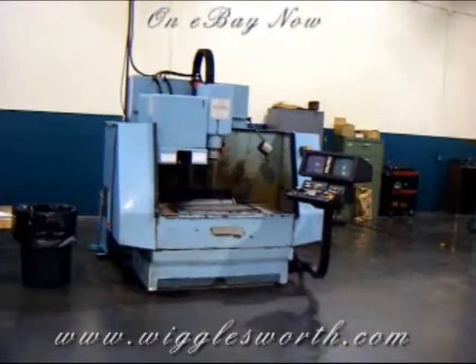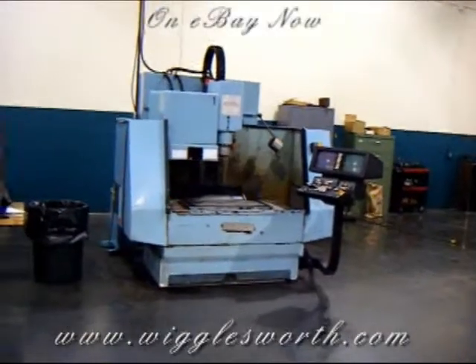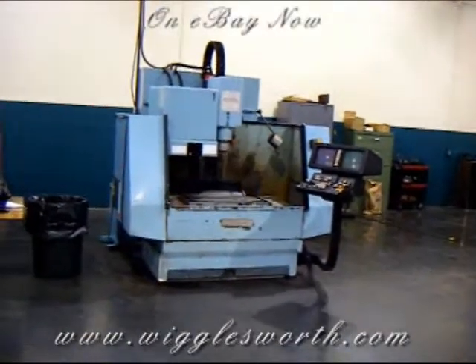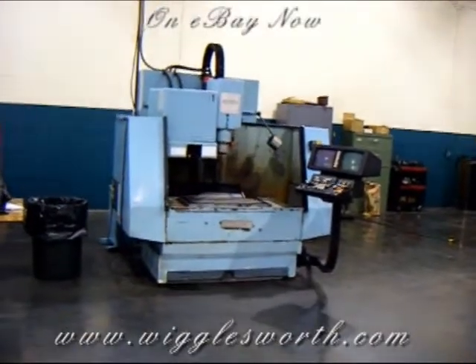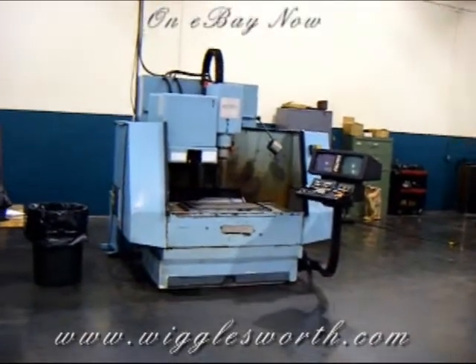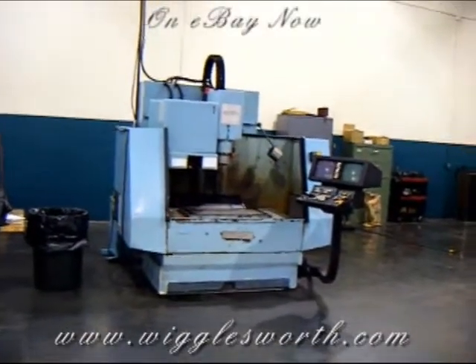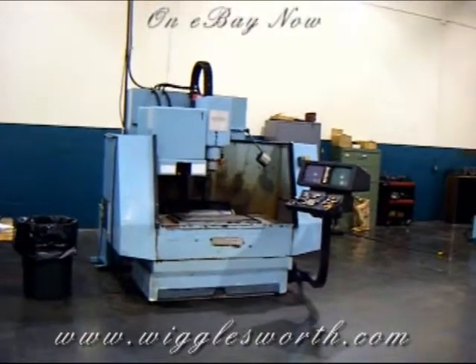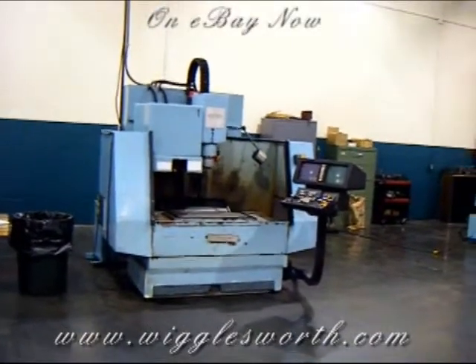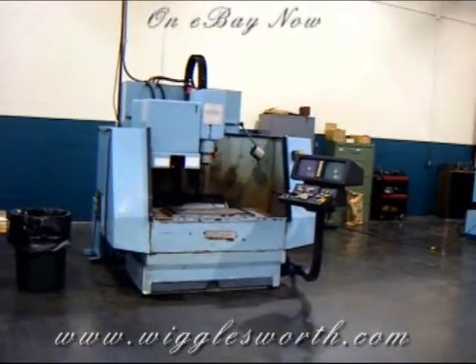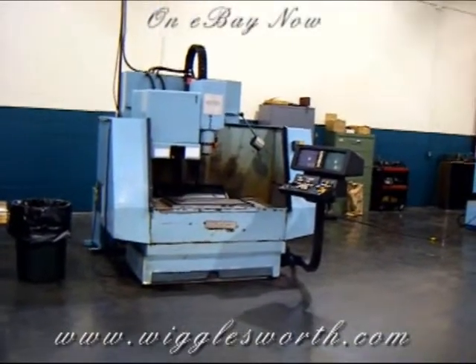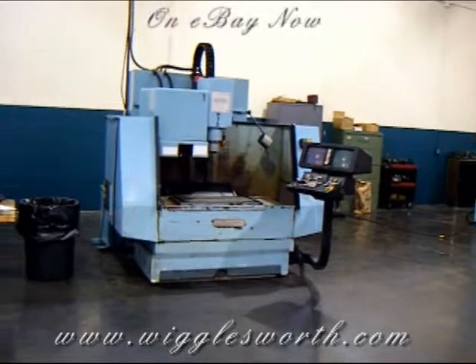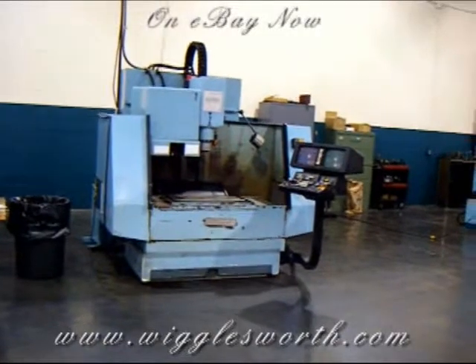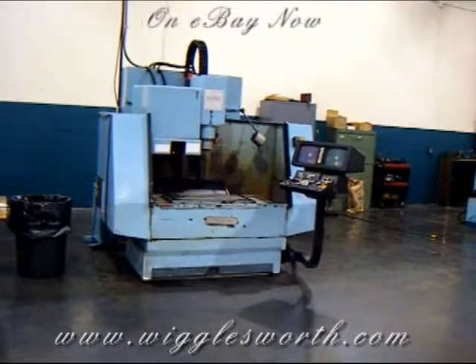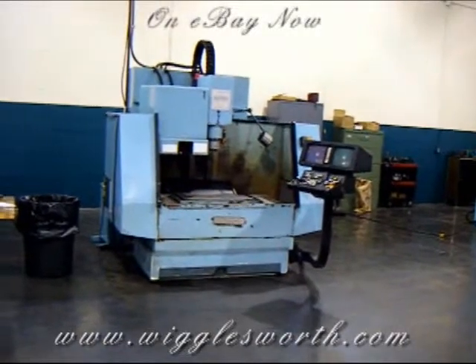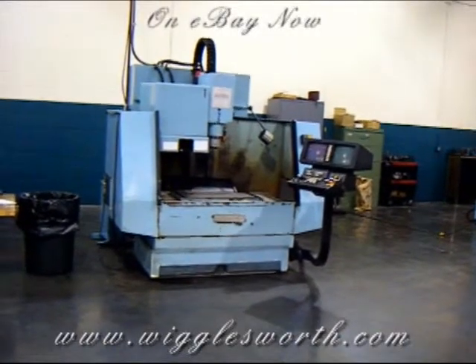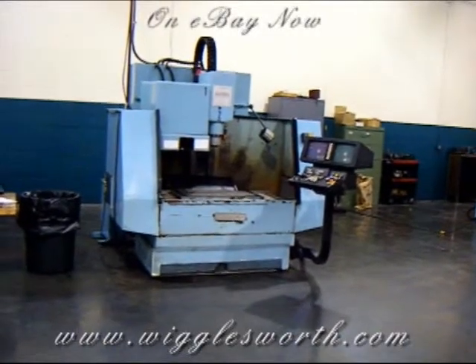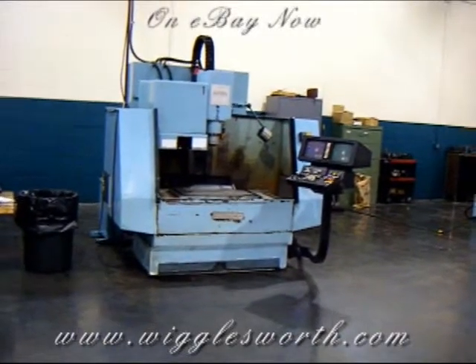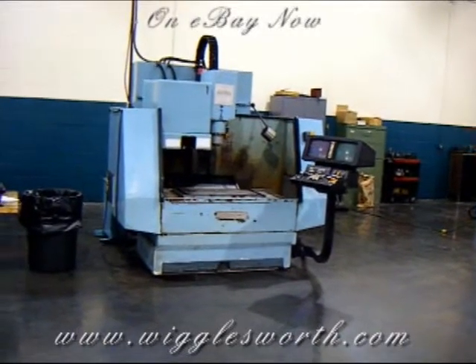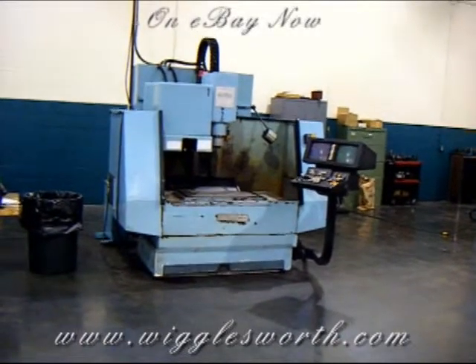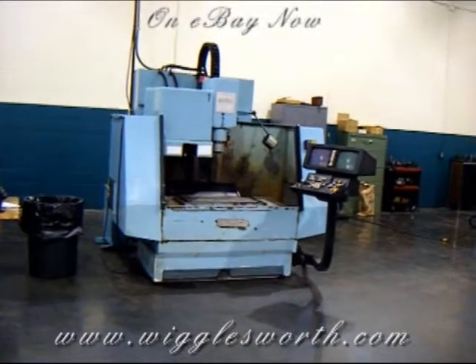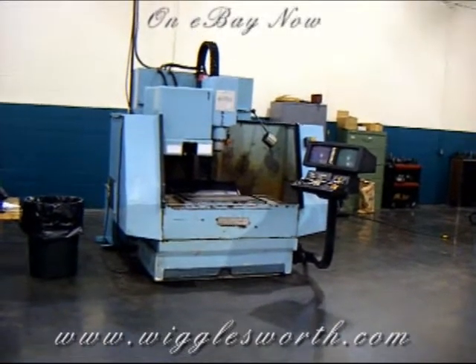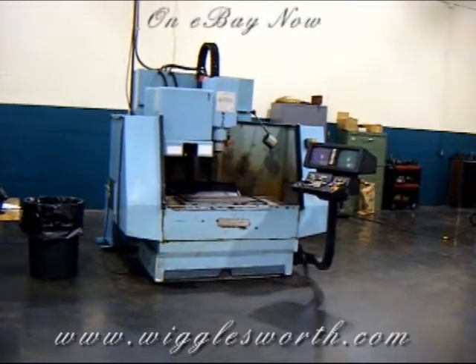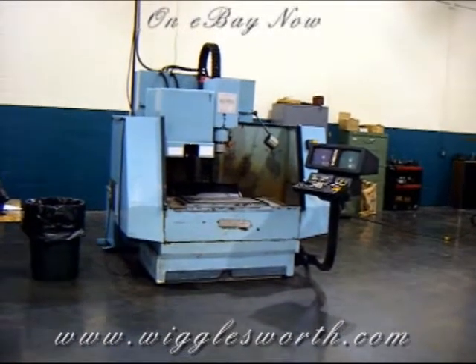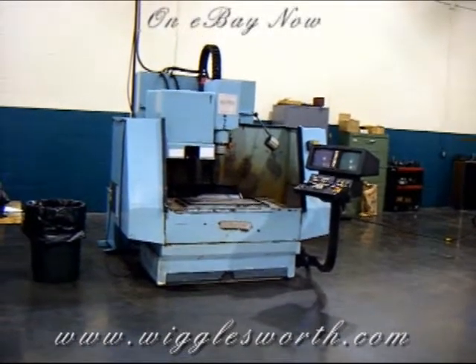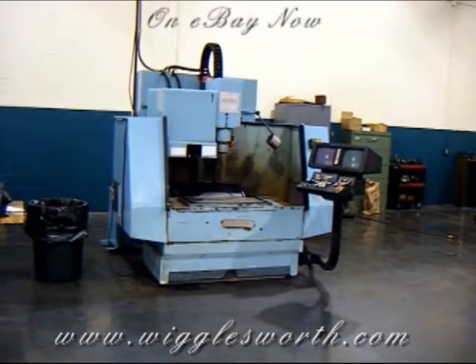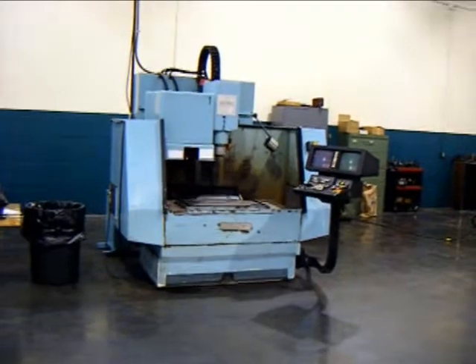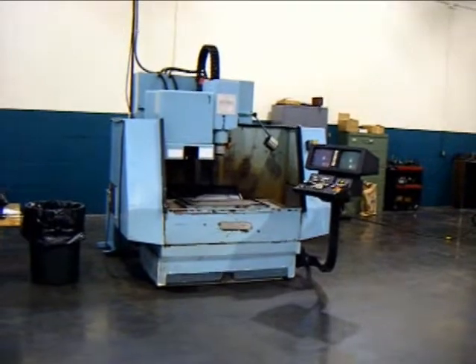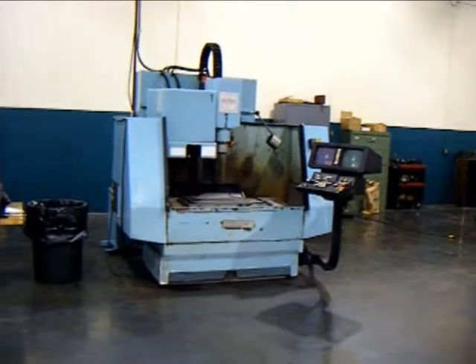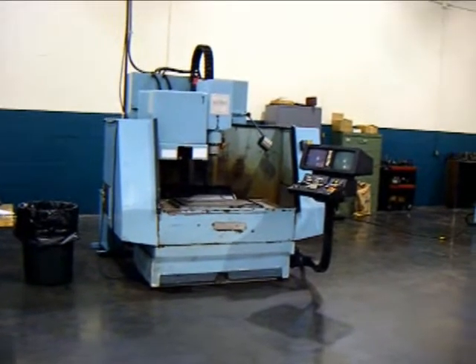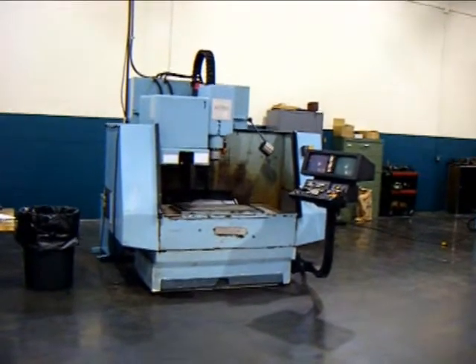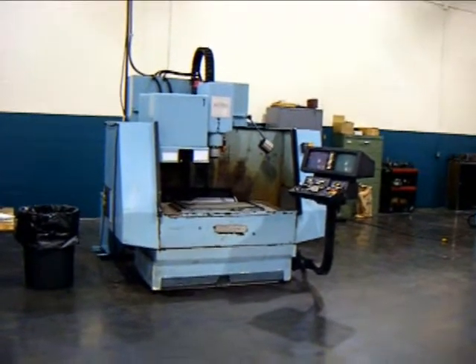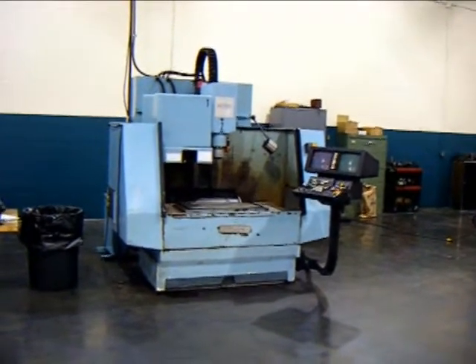This is a super clean Herco BMC20 CNC machining center, currently on eBay.